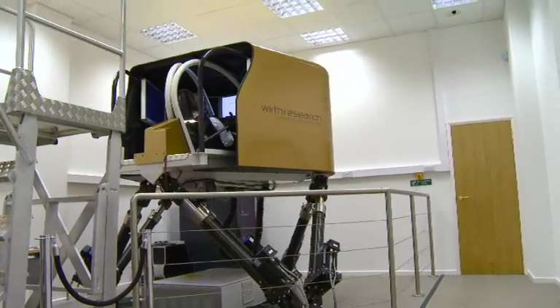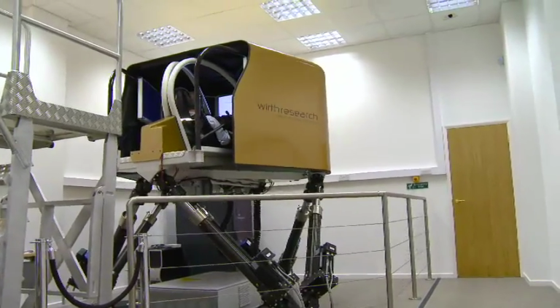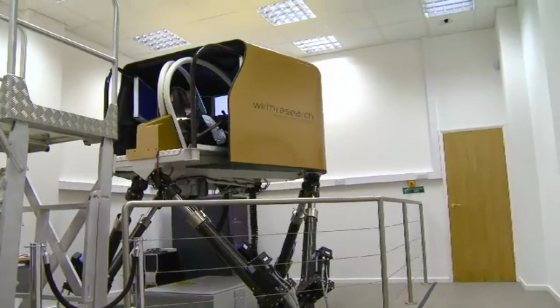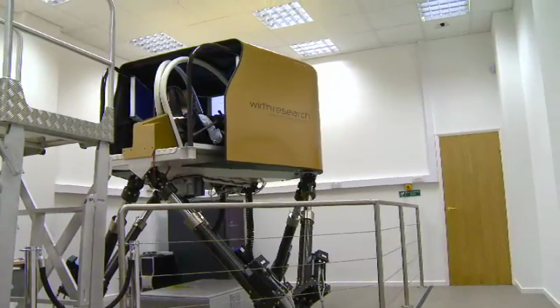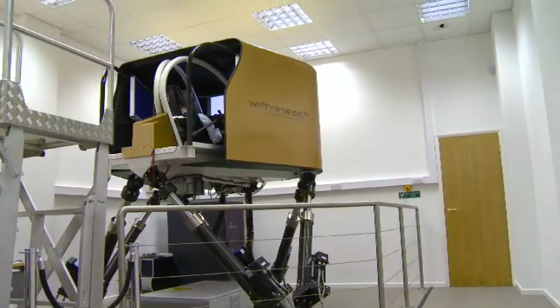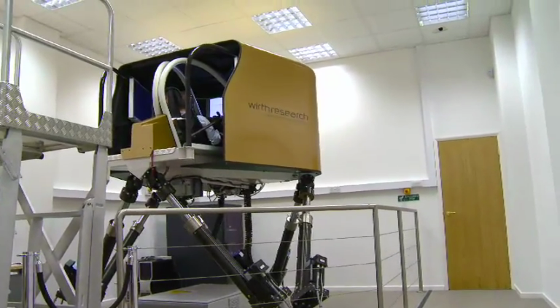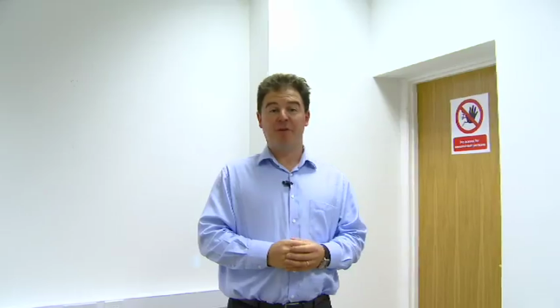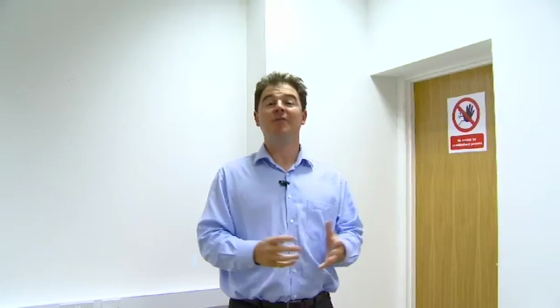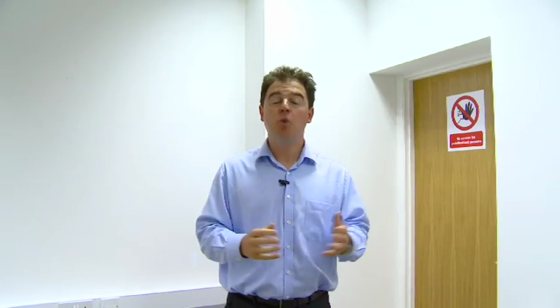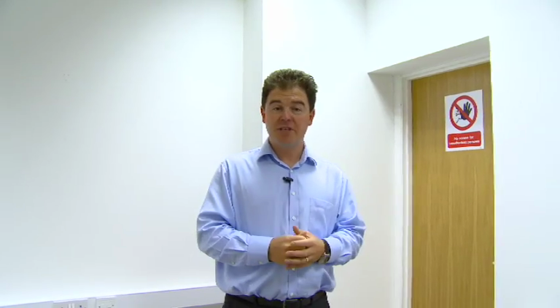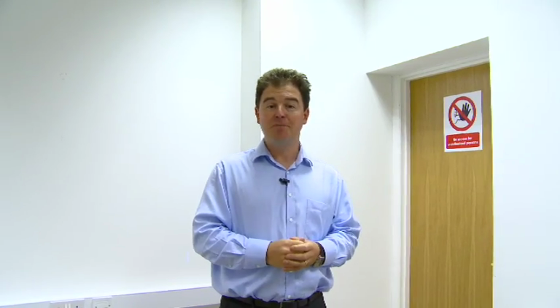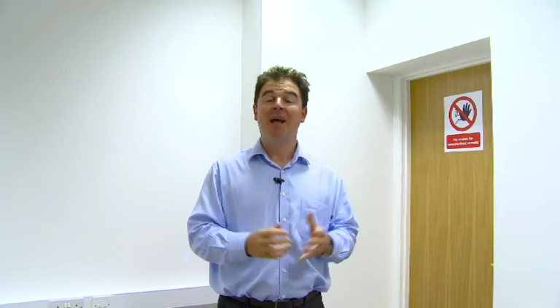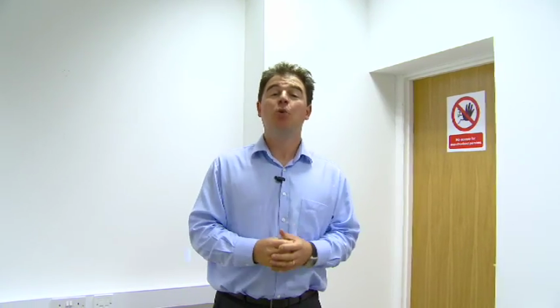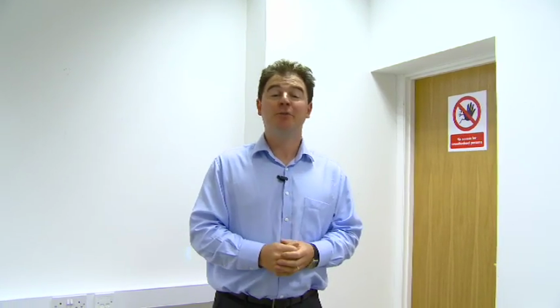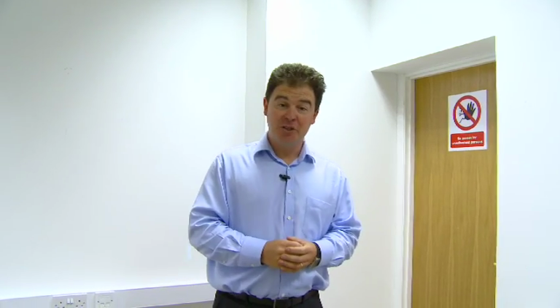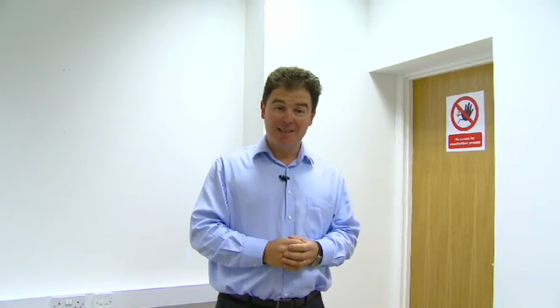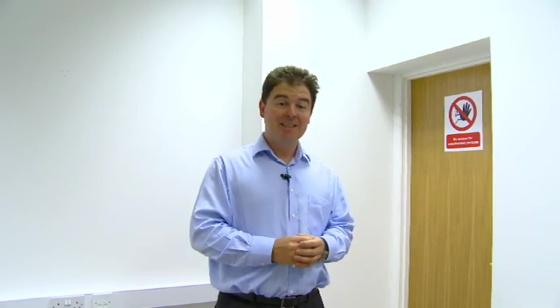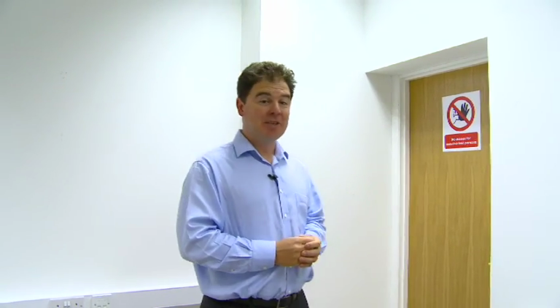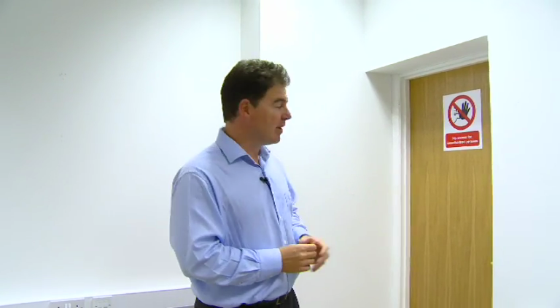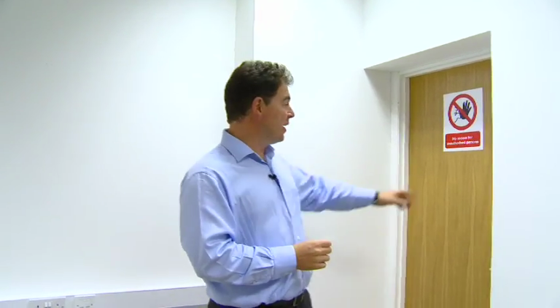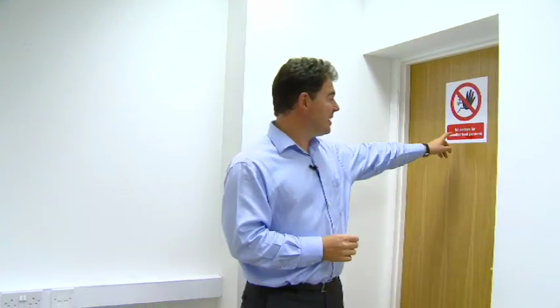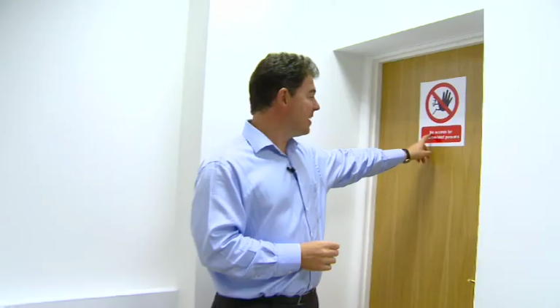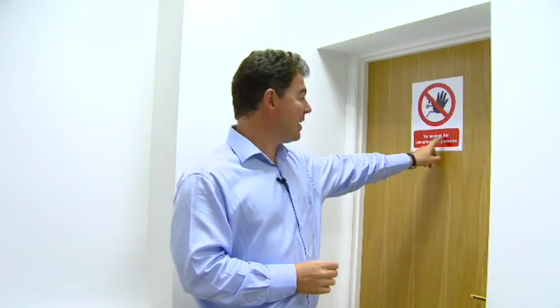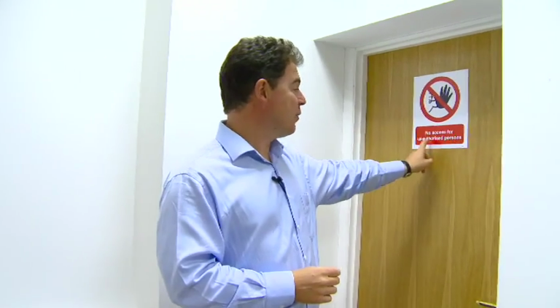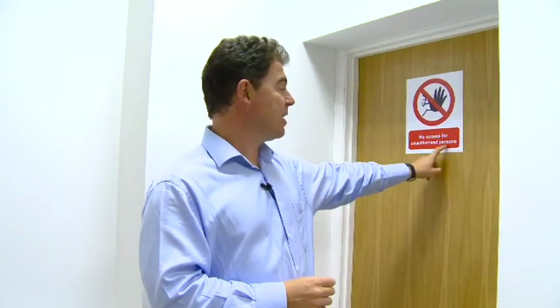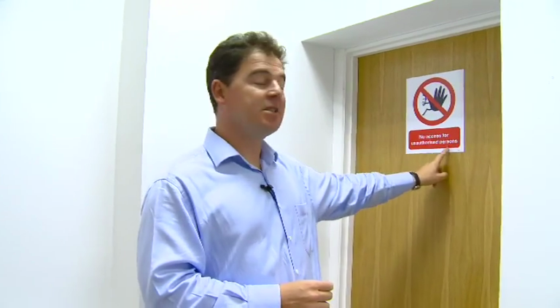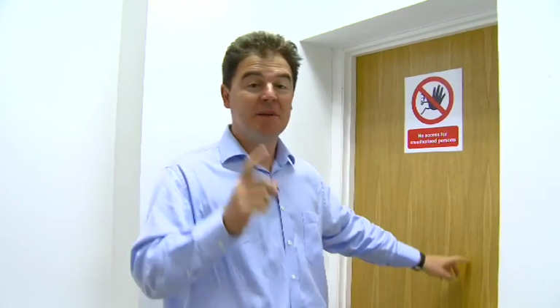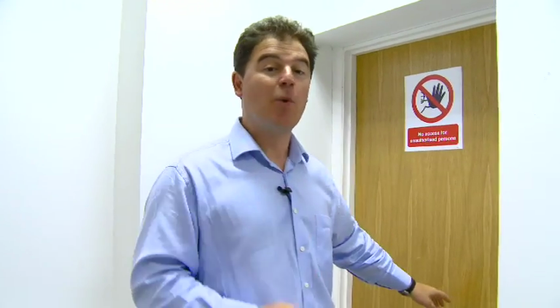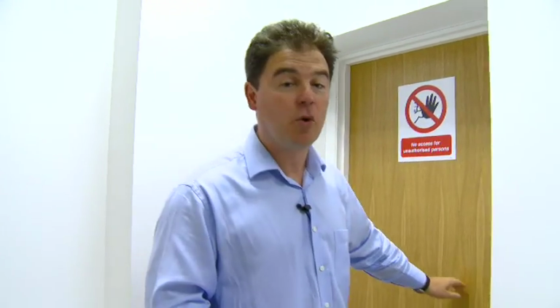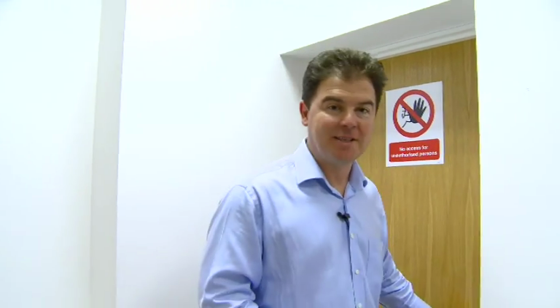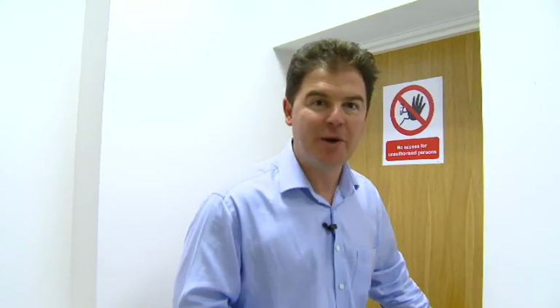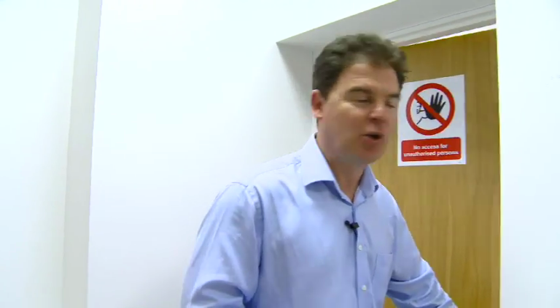Formula 1 simulators are normally well and truly off limits. I've come to Wirth Research in Bicester, headquarters of Virgin Racing, and today we're going to take a bit of a look. It says here no access for unauthorised persons, but today we are authorised — let's go in and have a look.